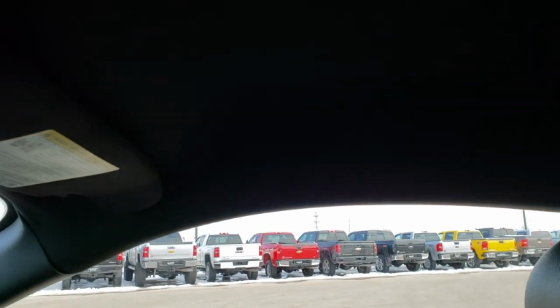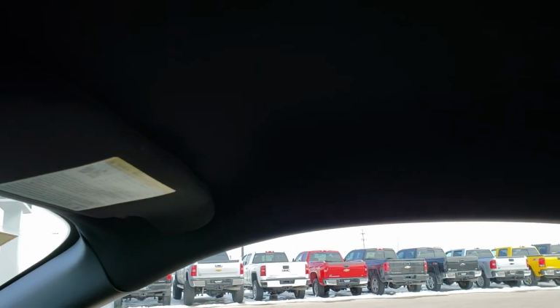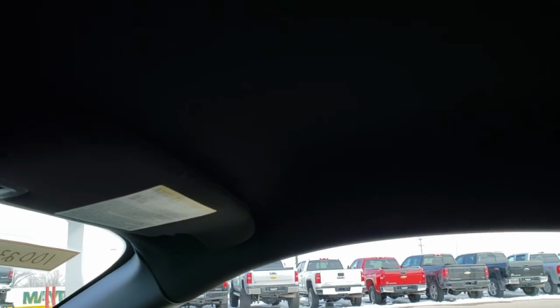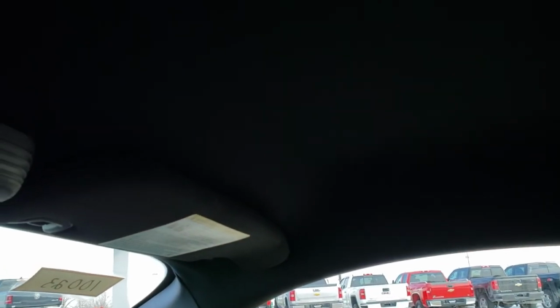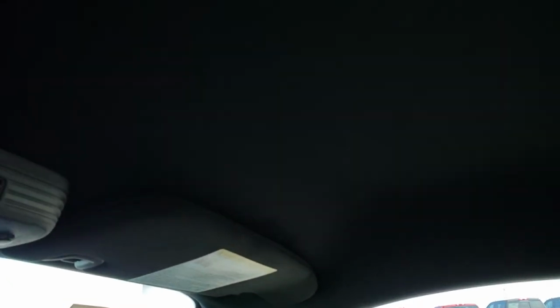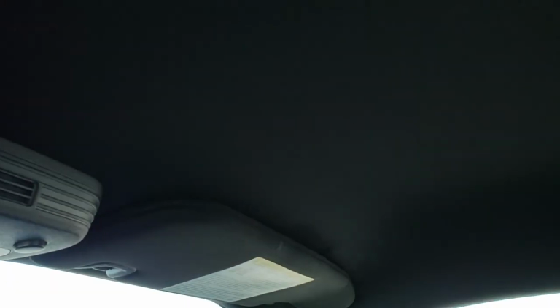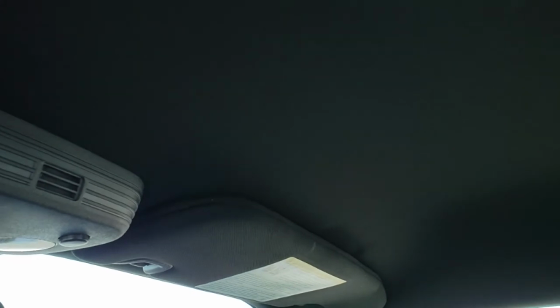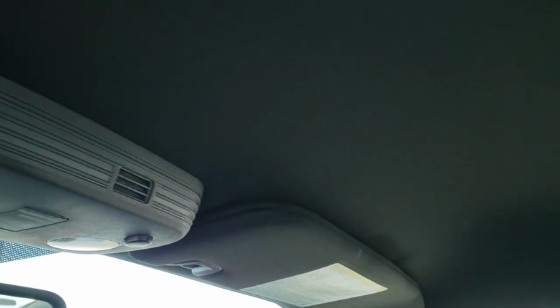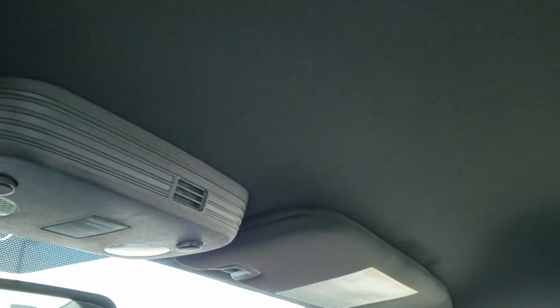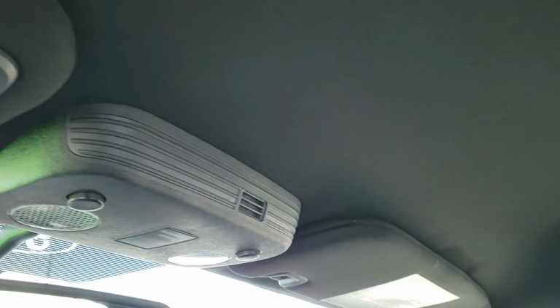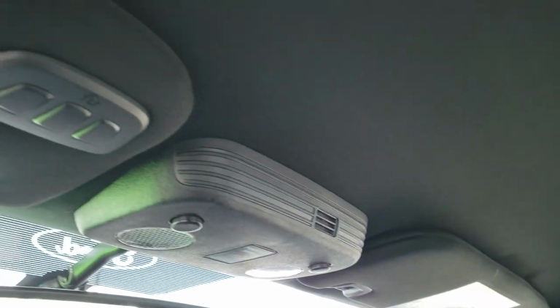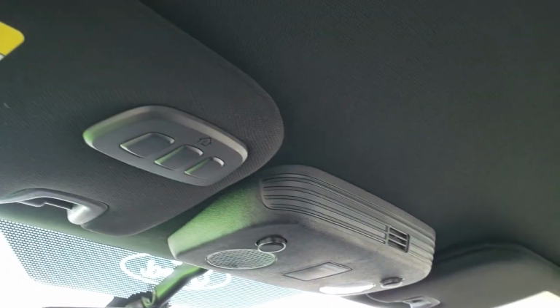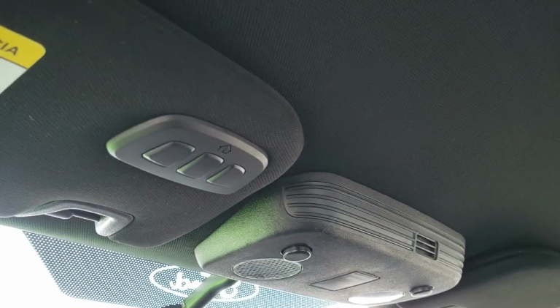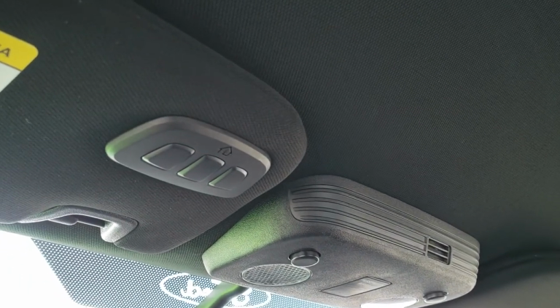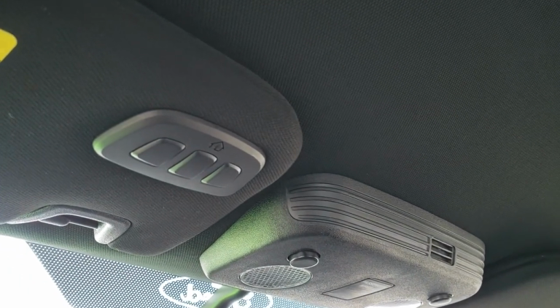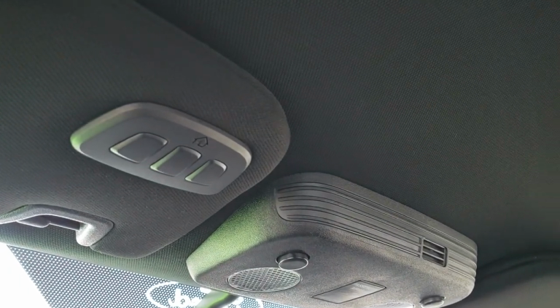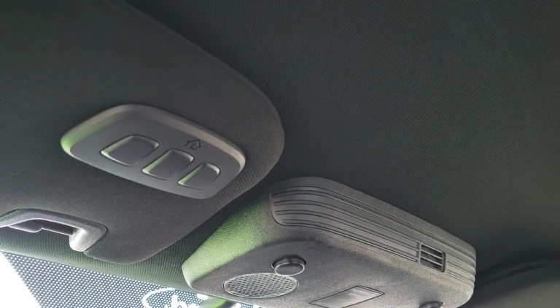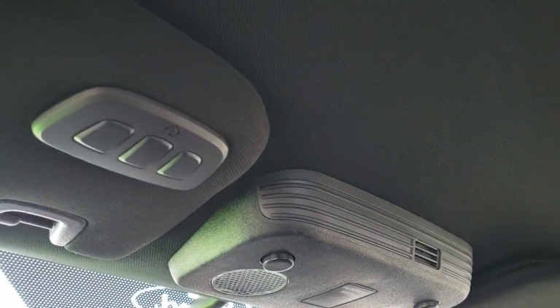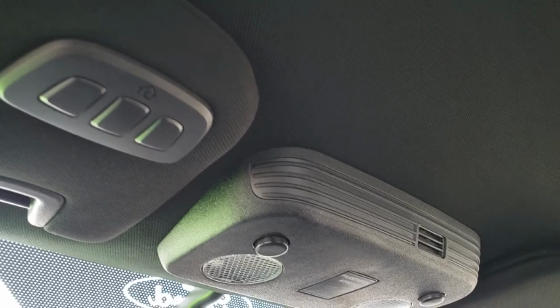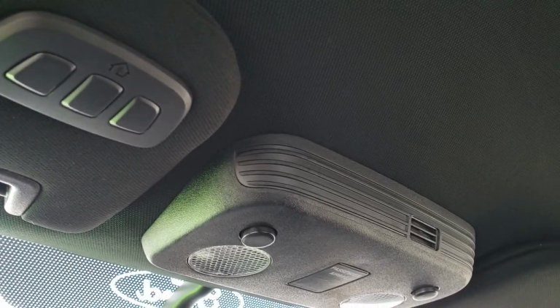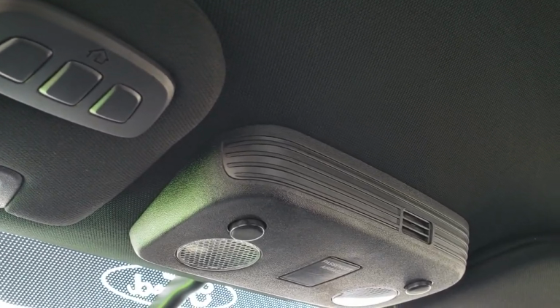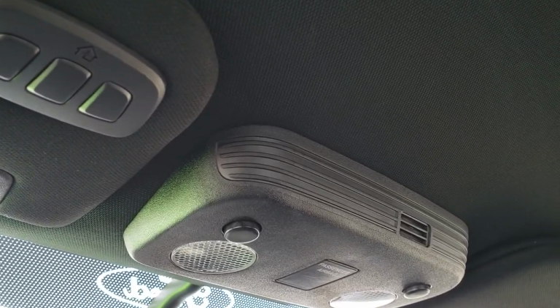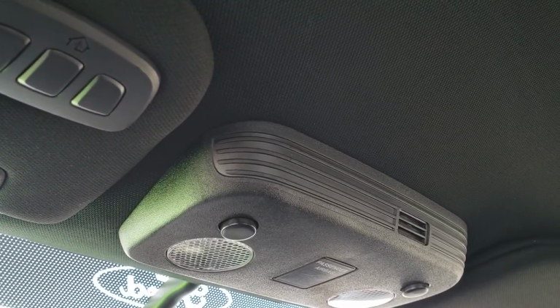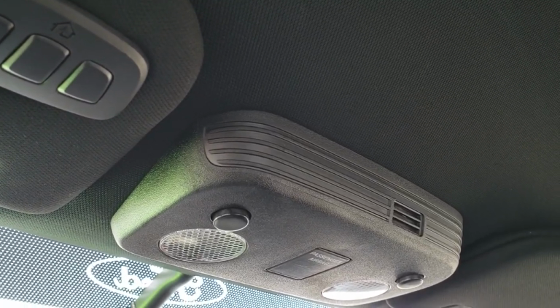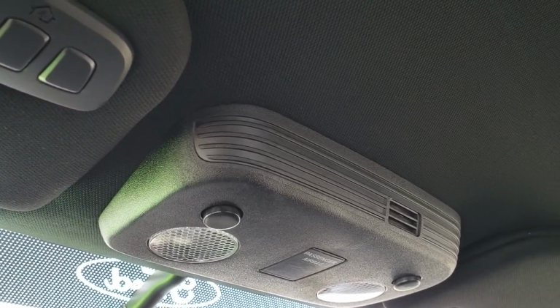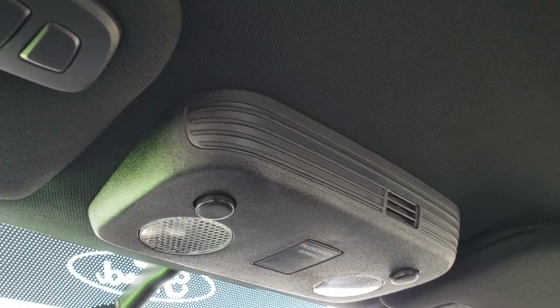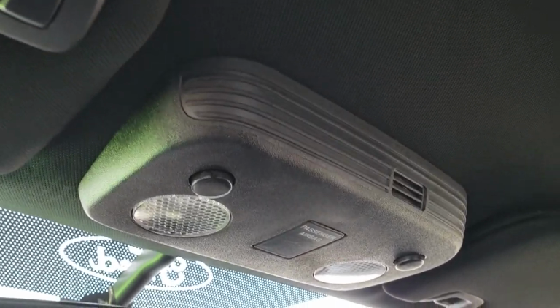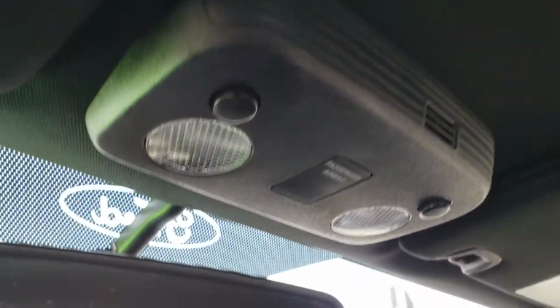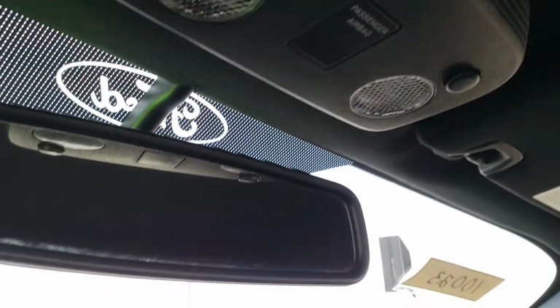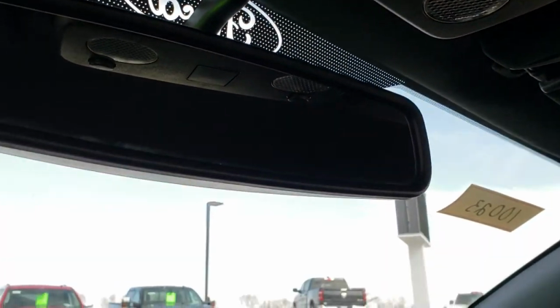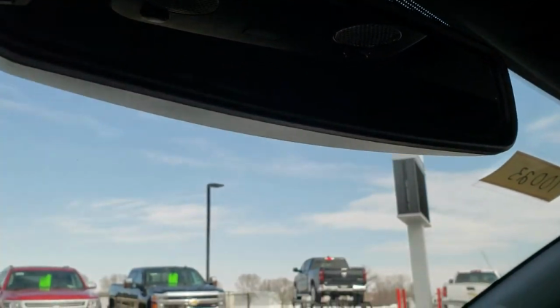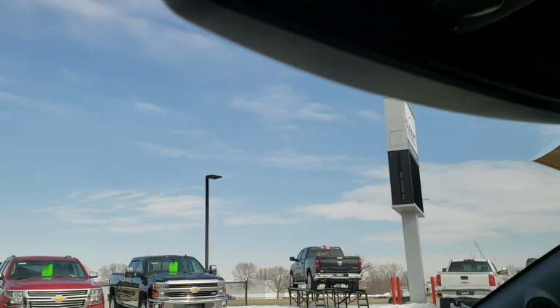The headliner is in excellent condition. It does have the HomeLink buttons for your garage door, security systems, and lighting systems, and of course map lights up there.